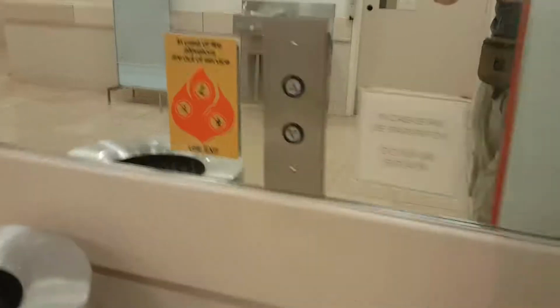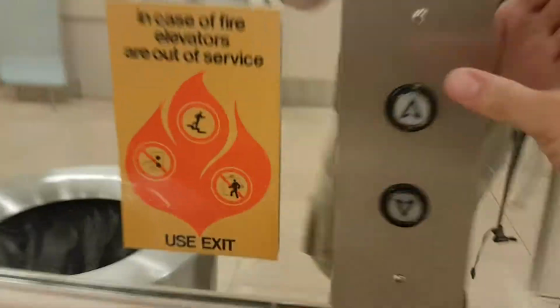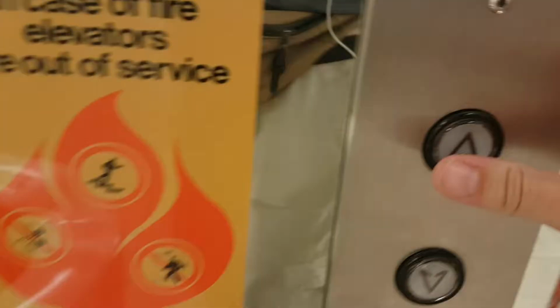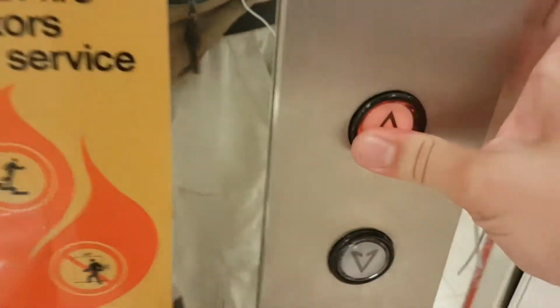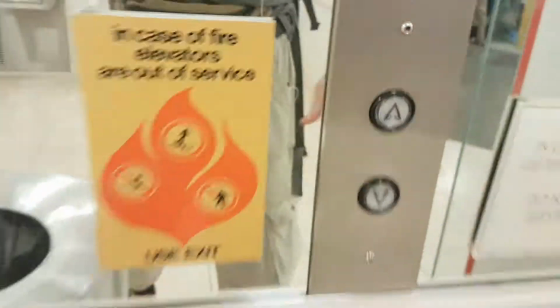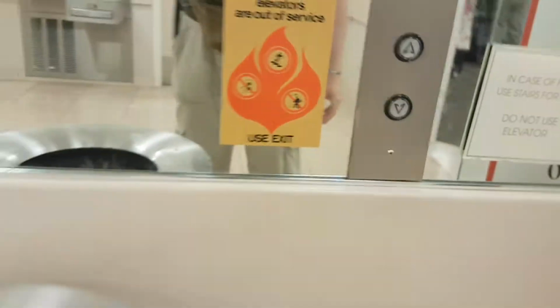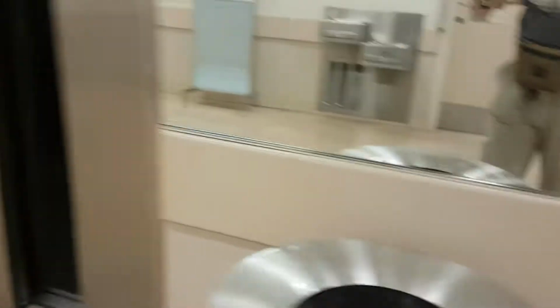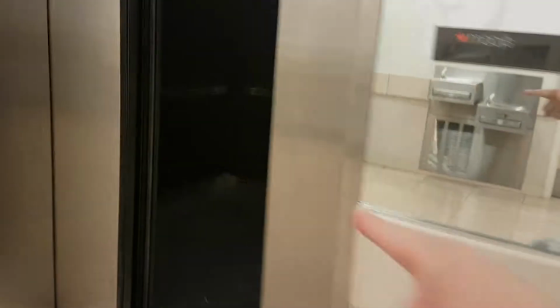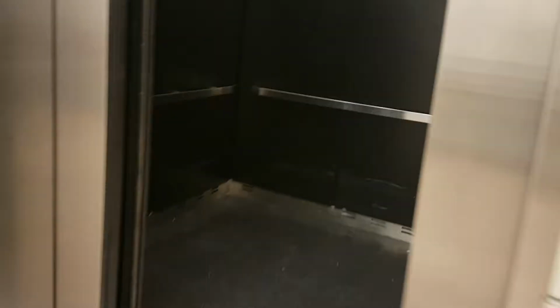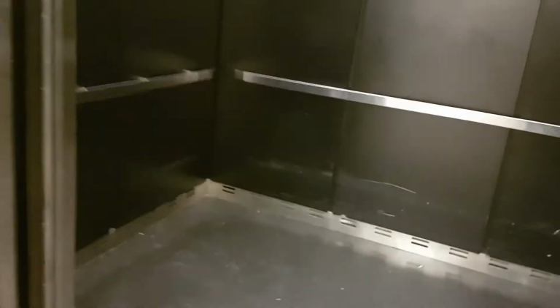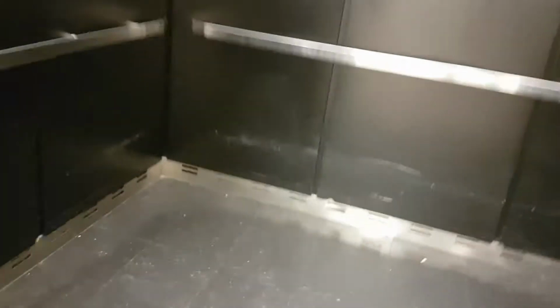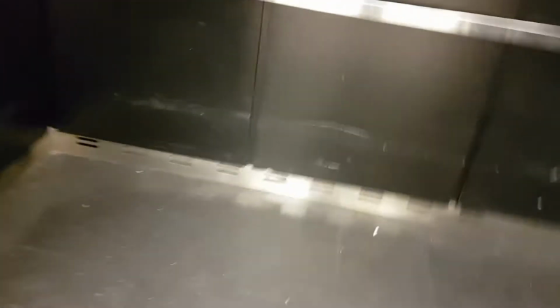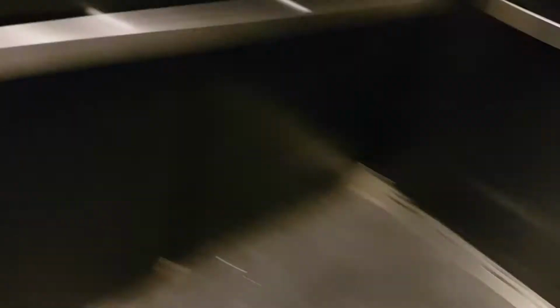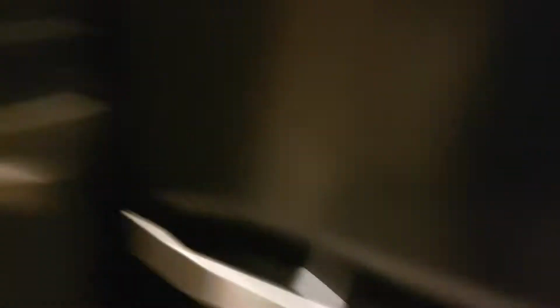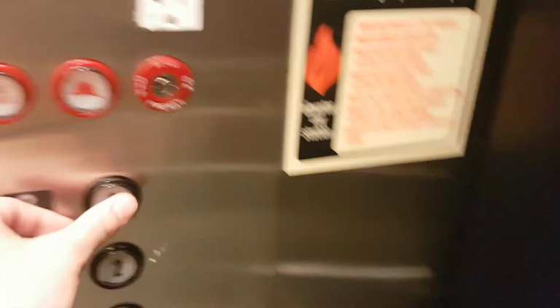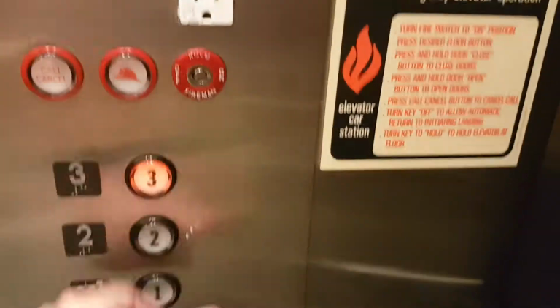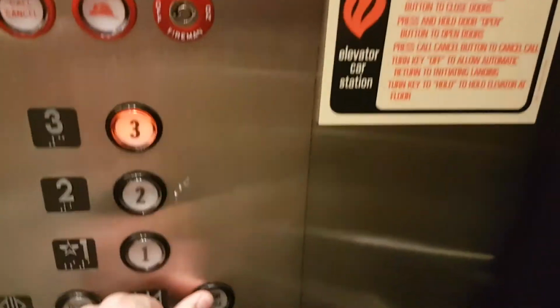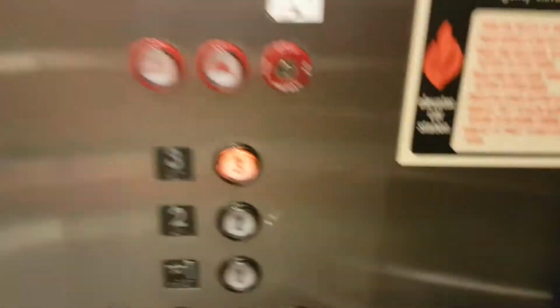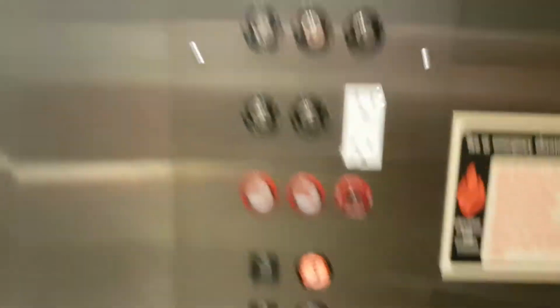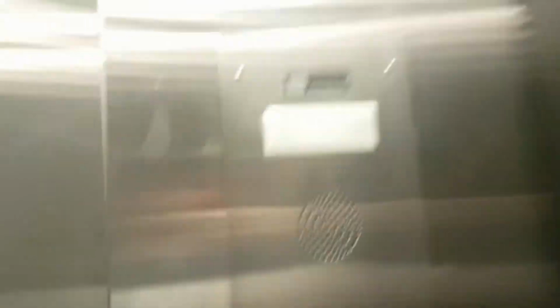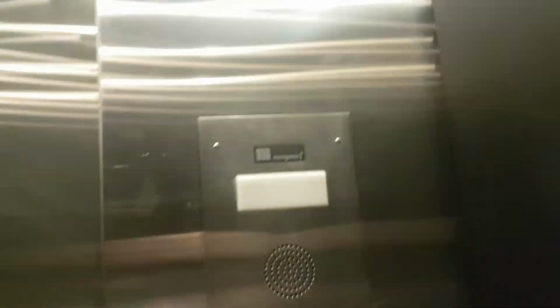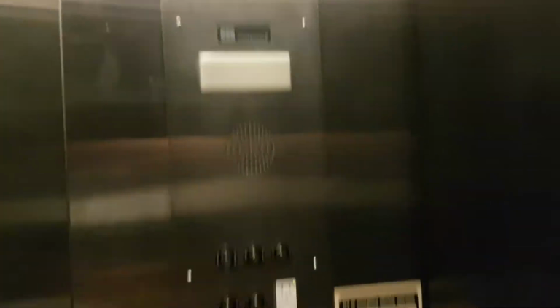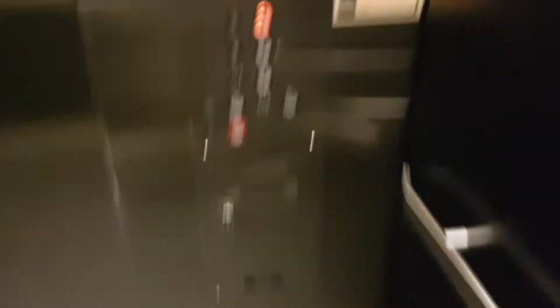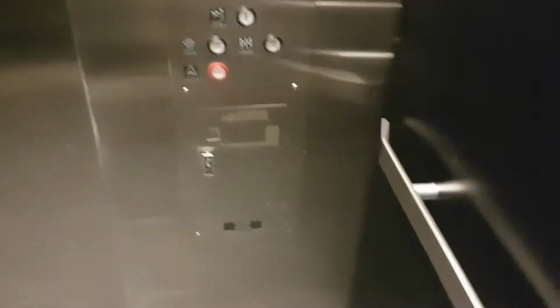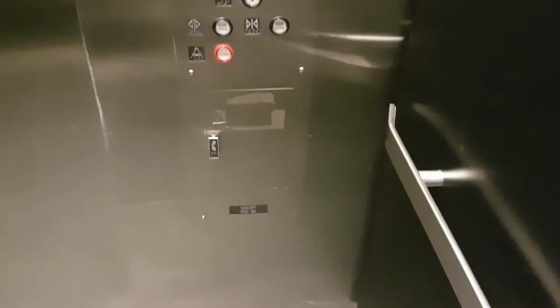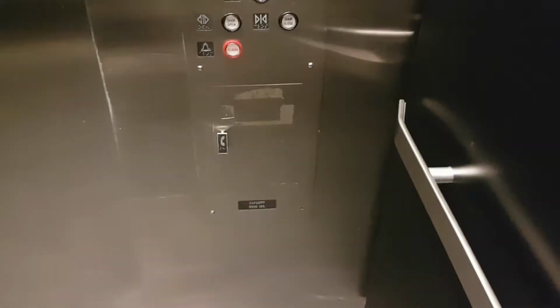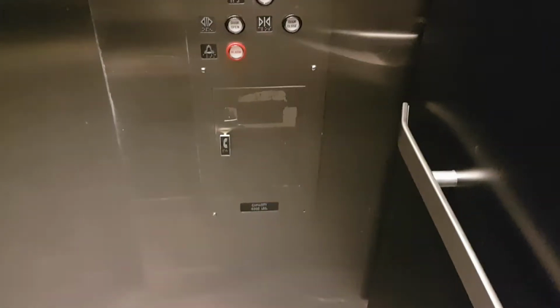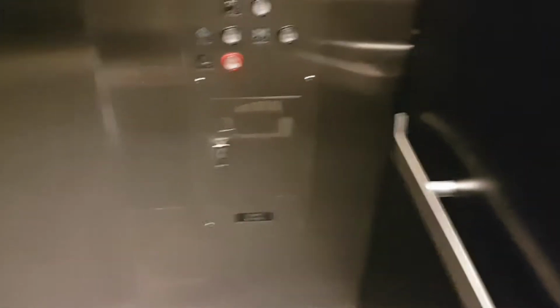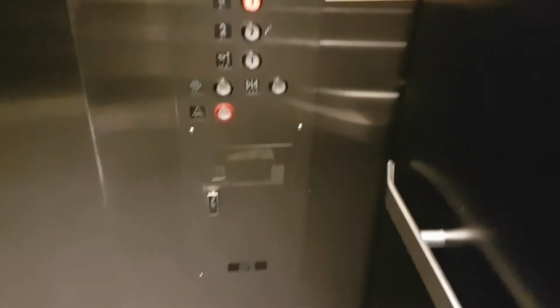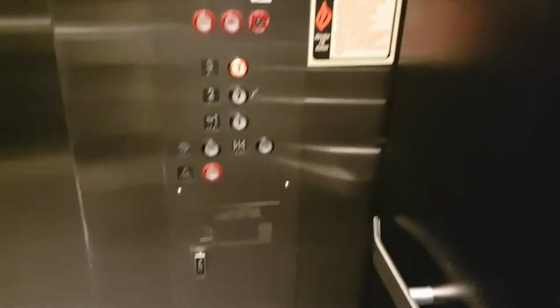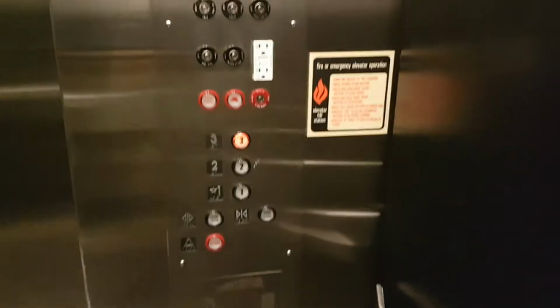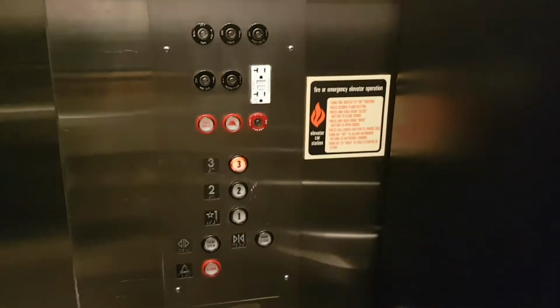This is the elevator at Macy's in the Mall of America. It's a Montgomery elevator, capacity 4,000 pounds, built in 1992 — 26 years ago.